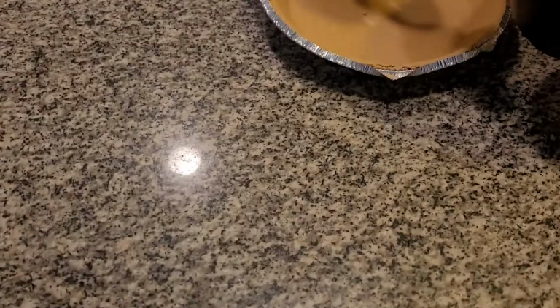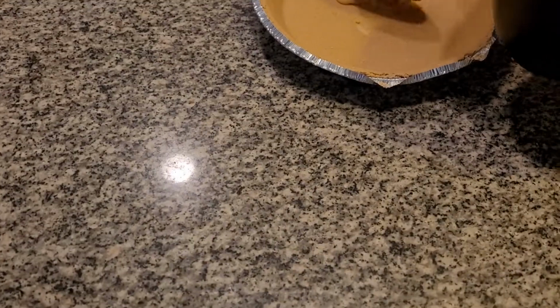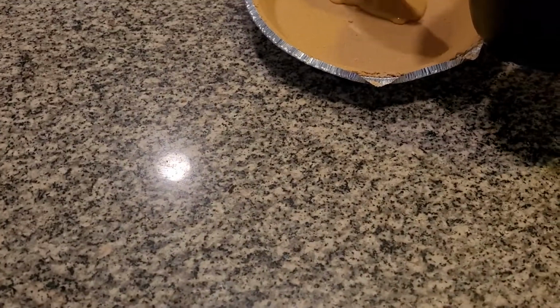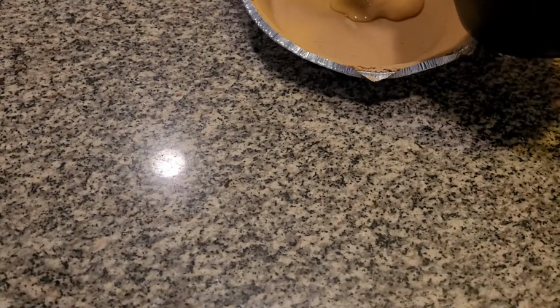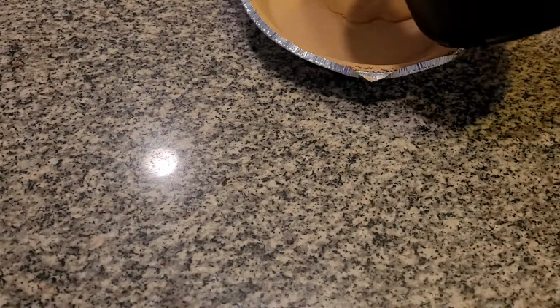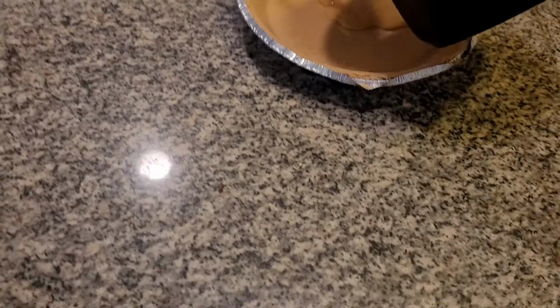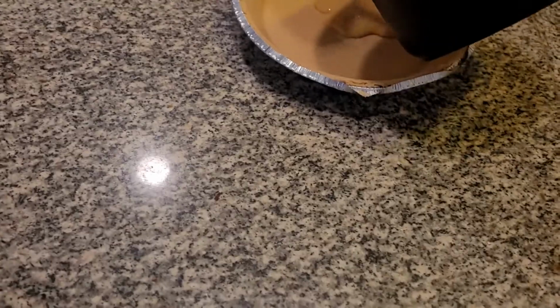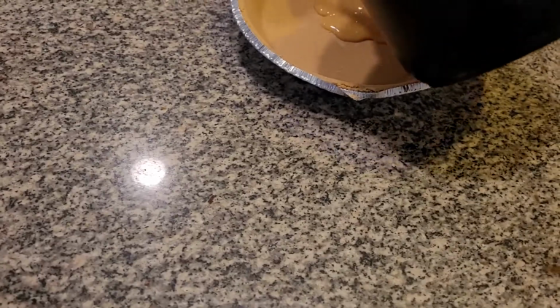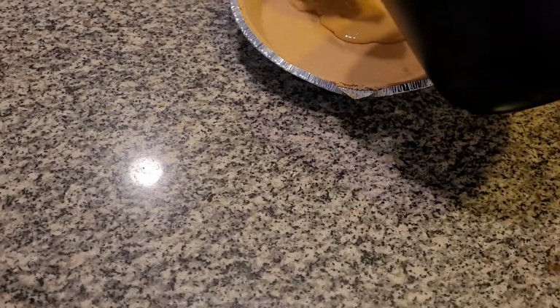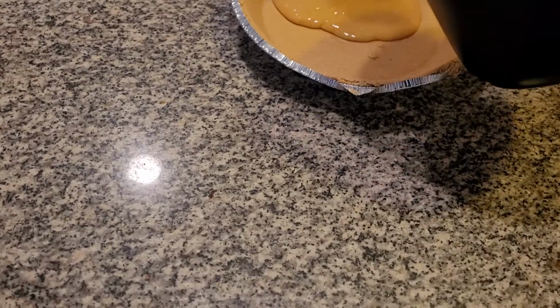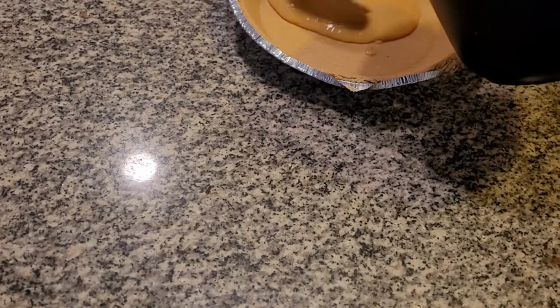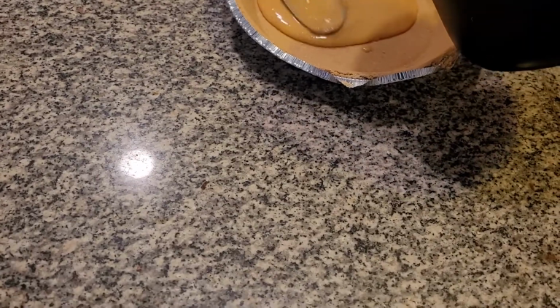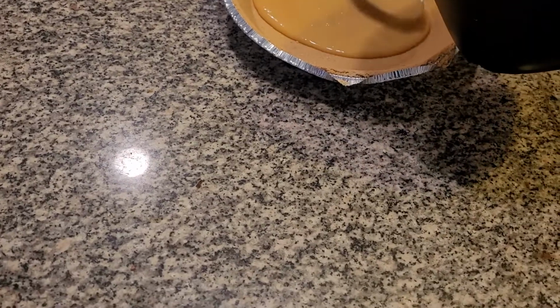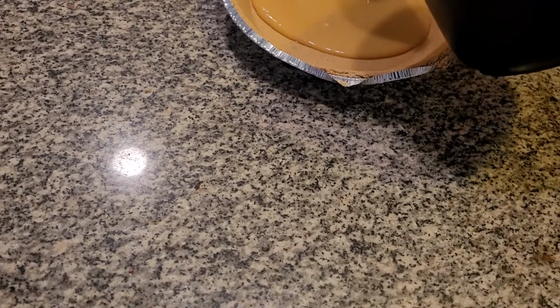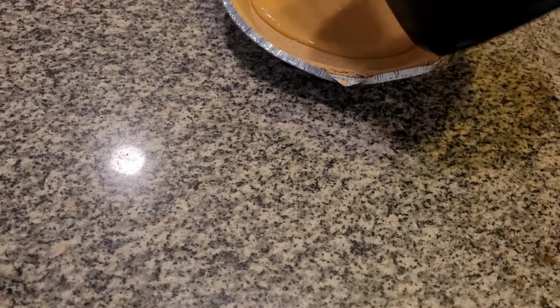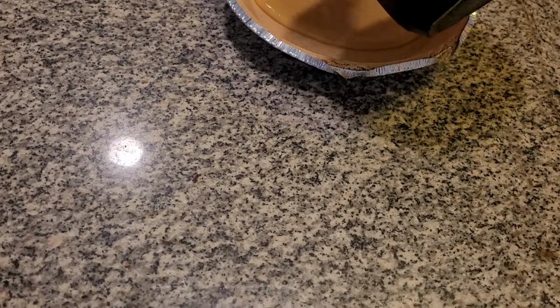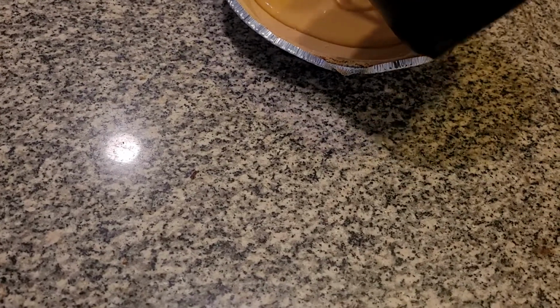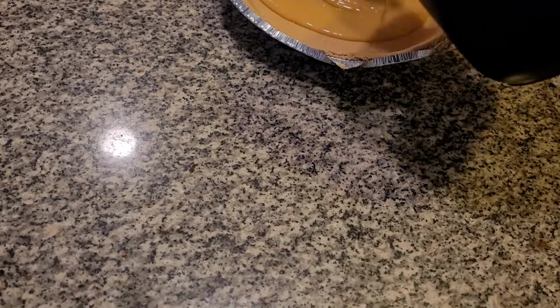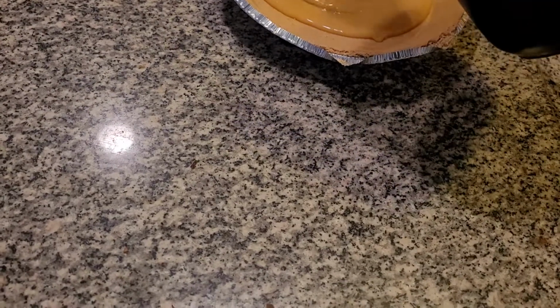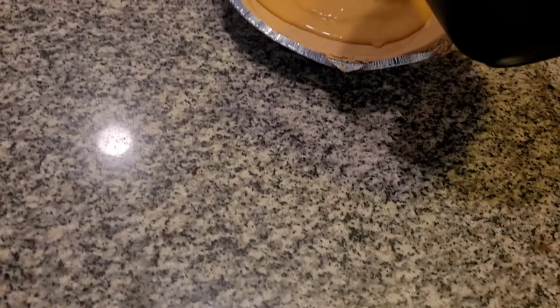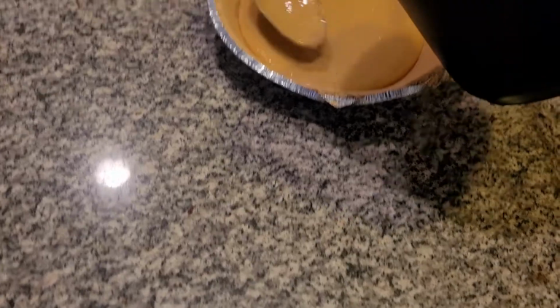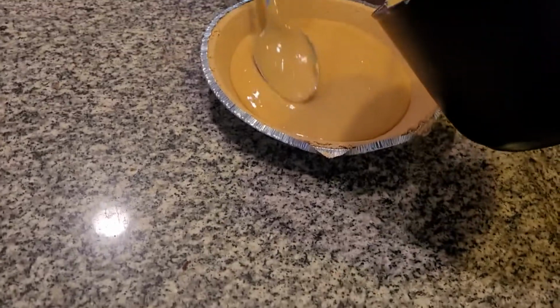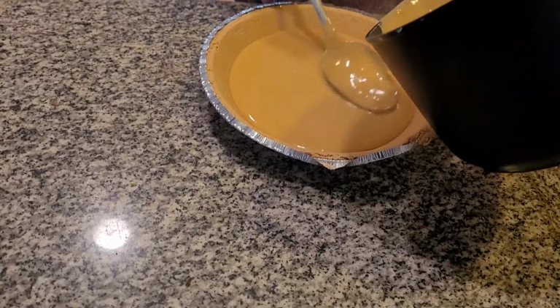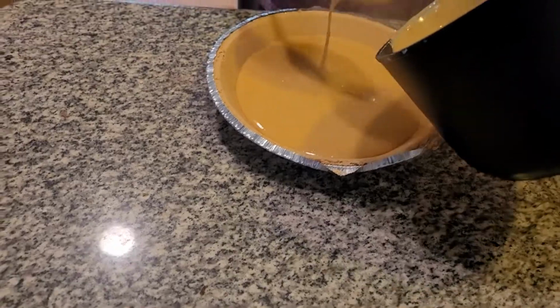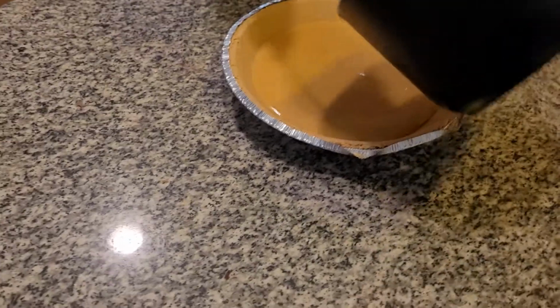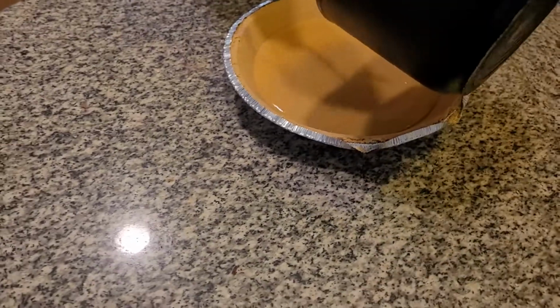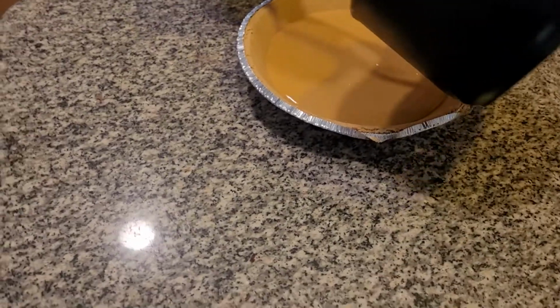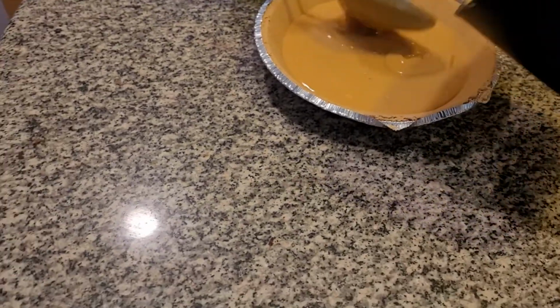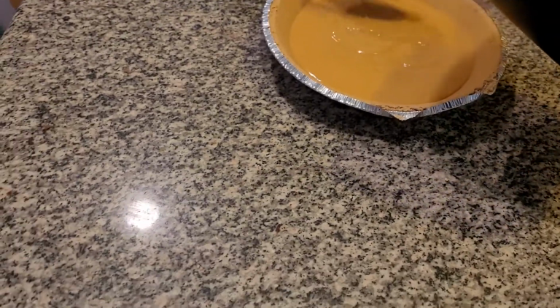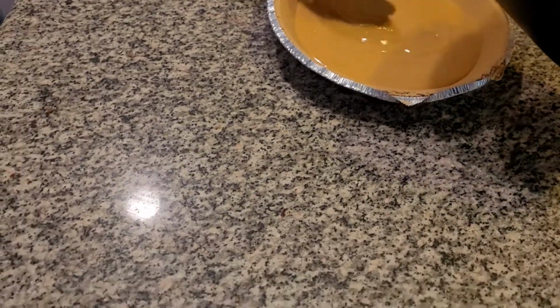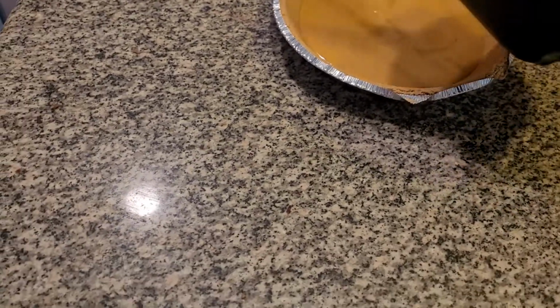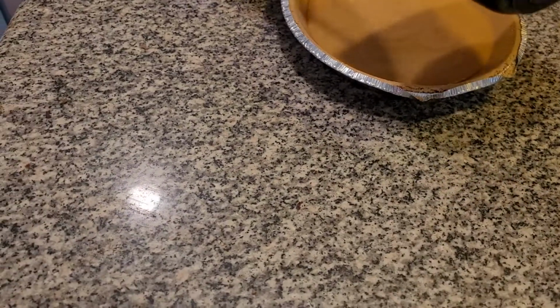In honor of Beauty and the Beast, I am making a butterscotch pudding pie today. We're going to put this into the graham cracker crust. Nothing better than having pudding pie, cream pie. It's so delicious.